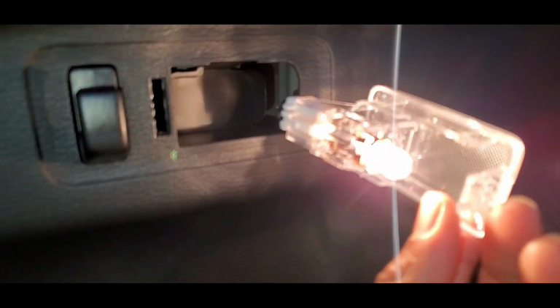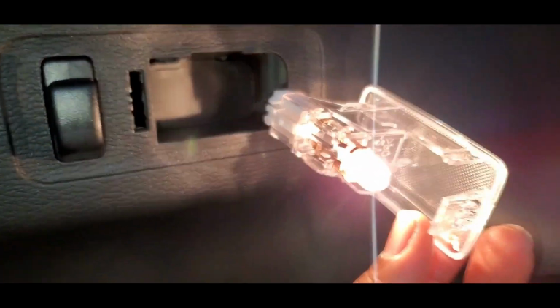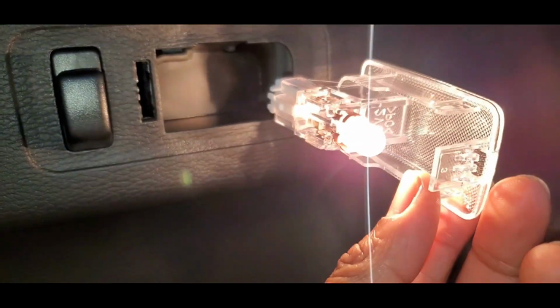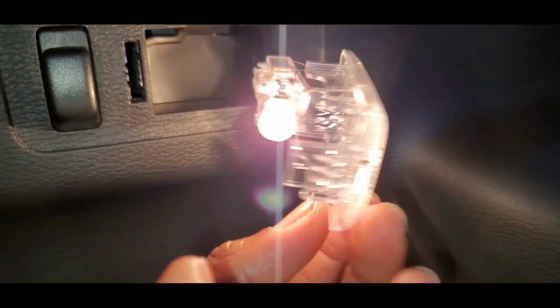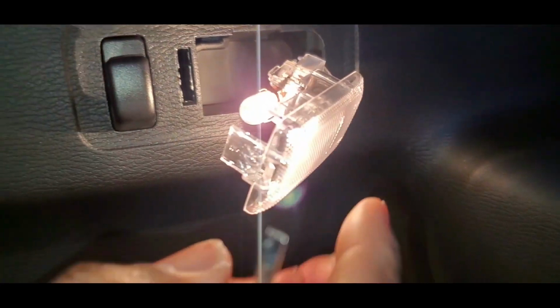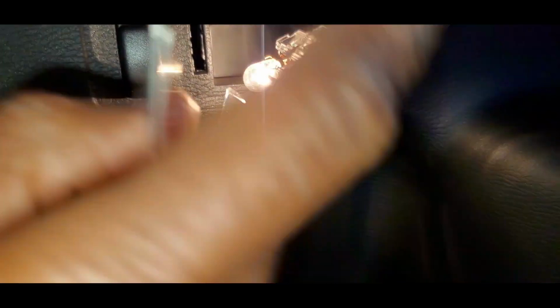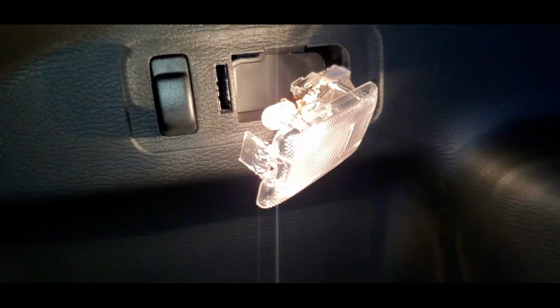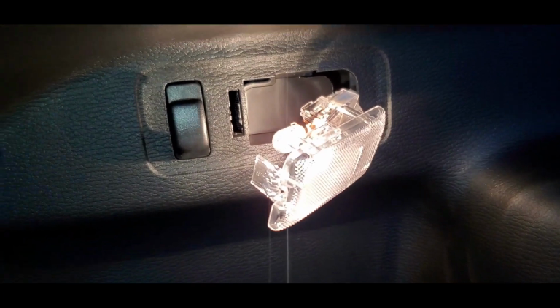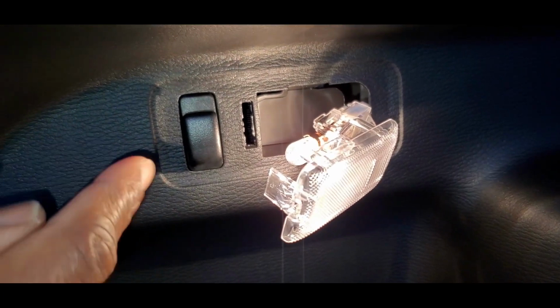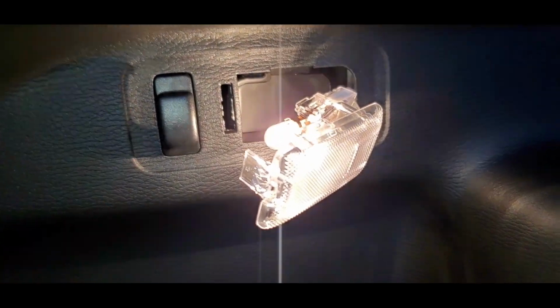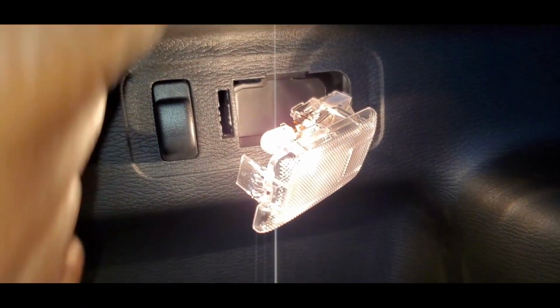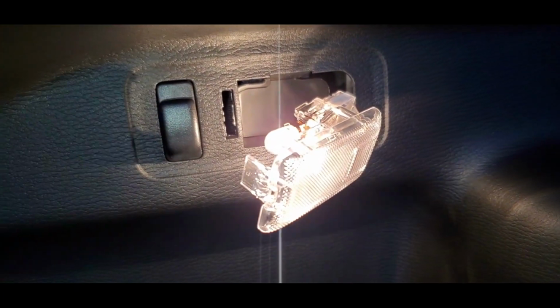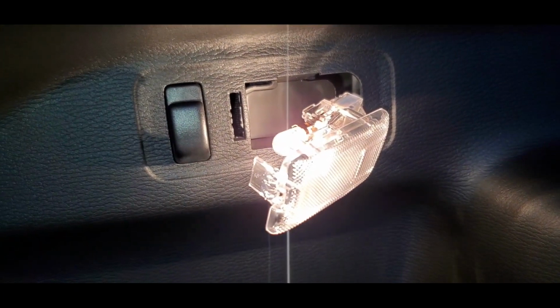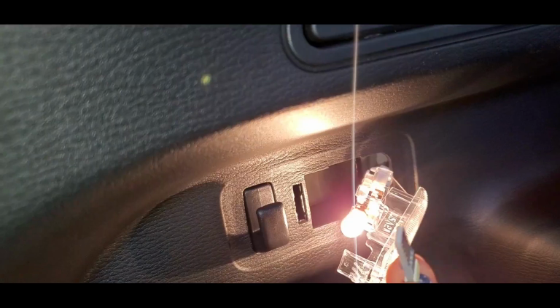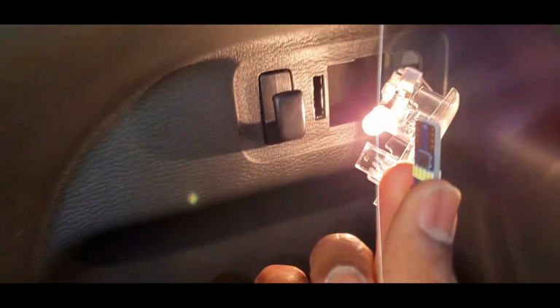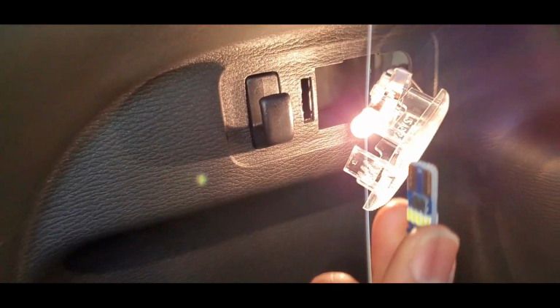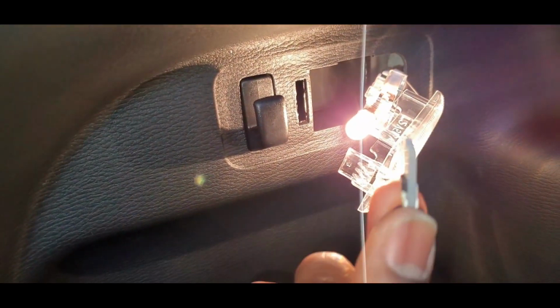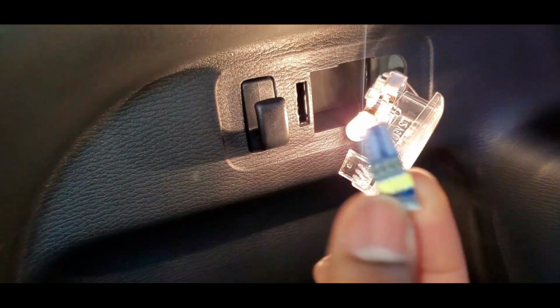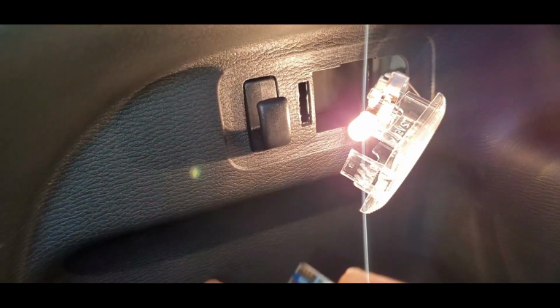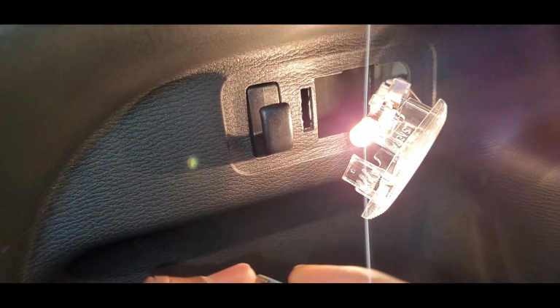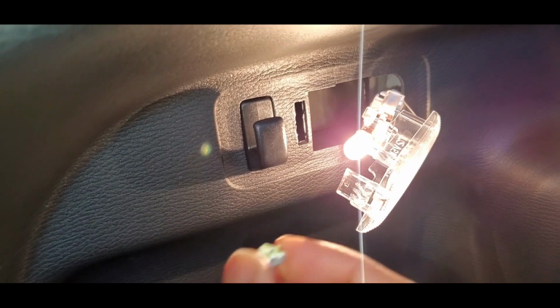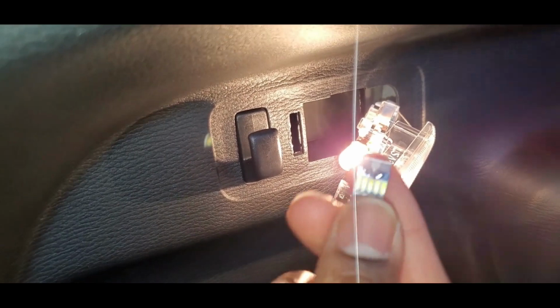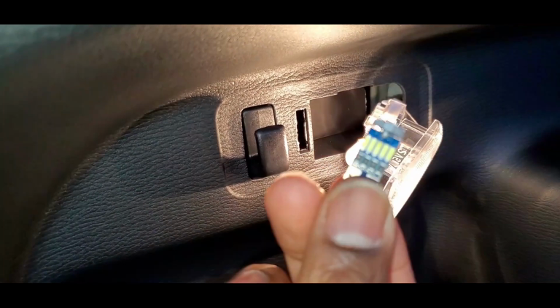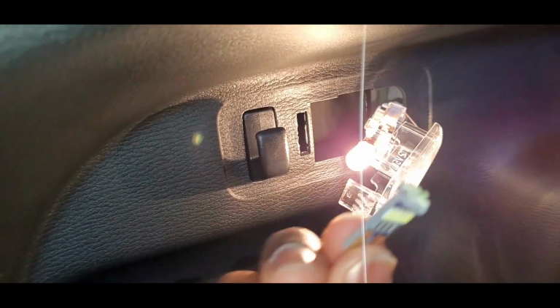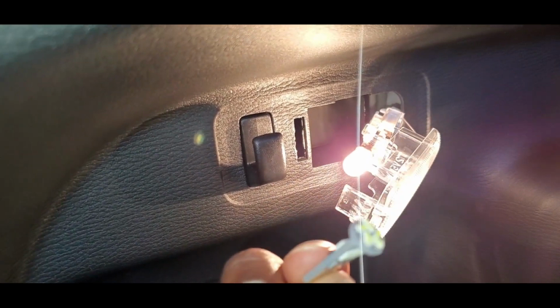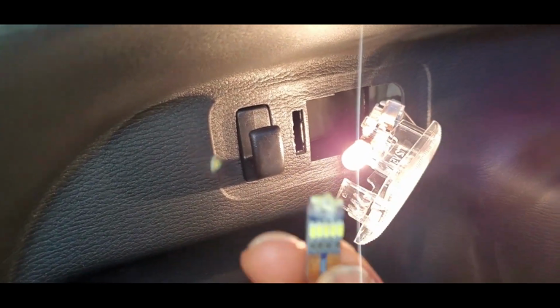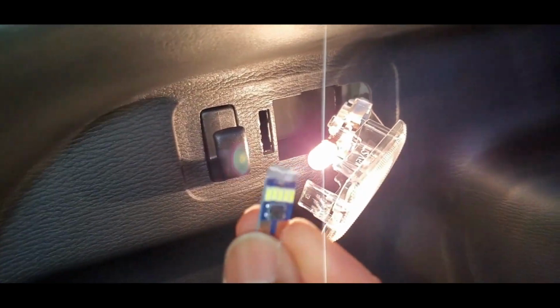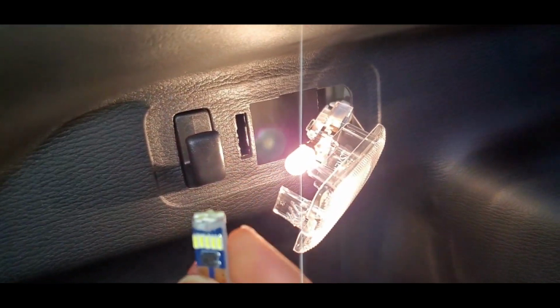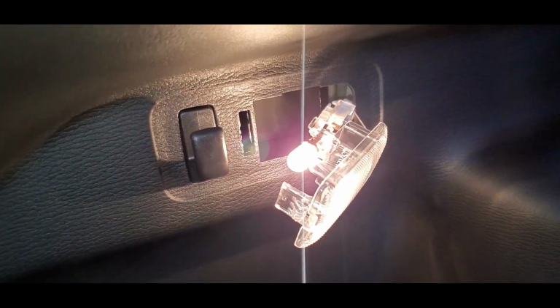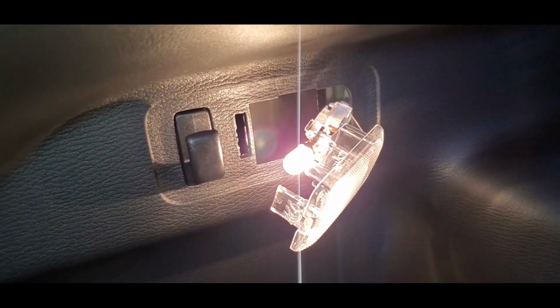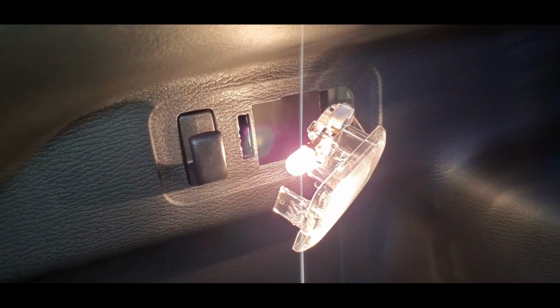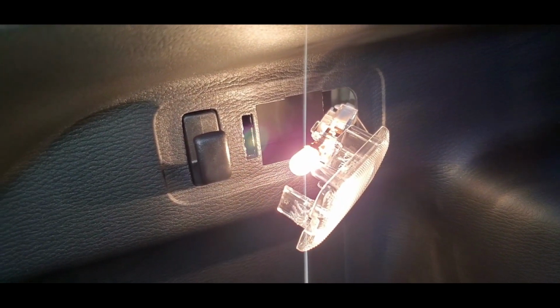As you can see, everything is still attached, so it won't fly off like the previous light cover. And this is the LED light that we will be installing.